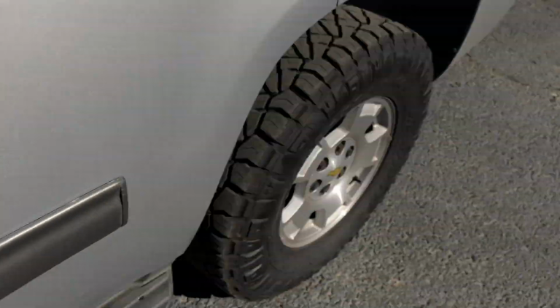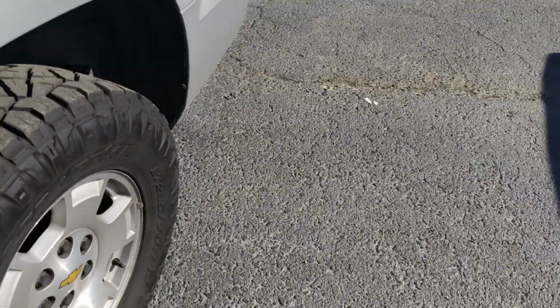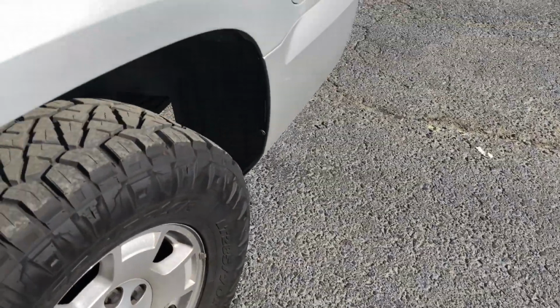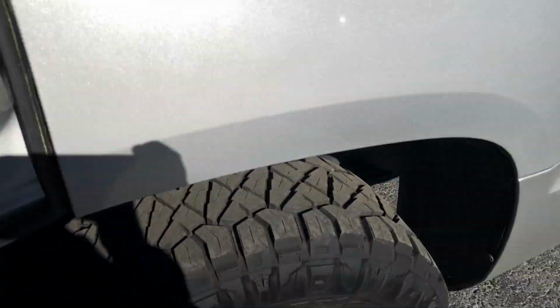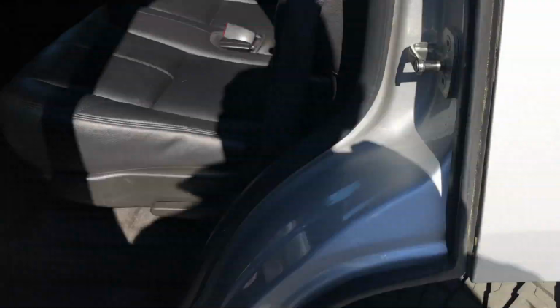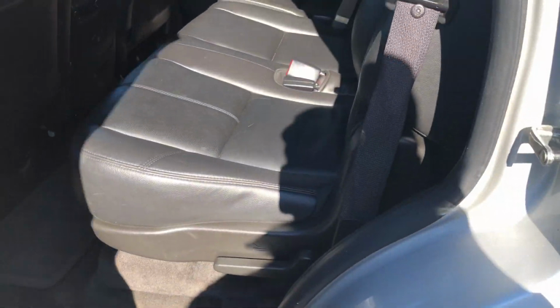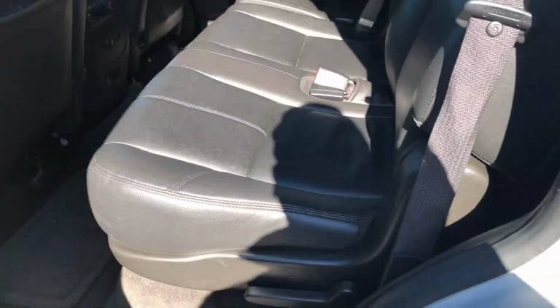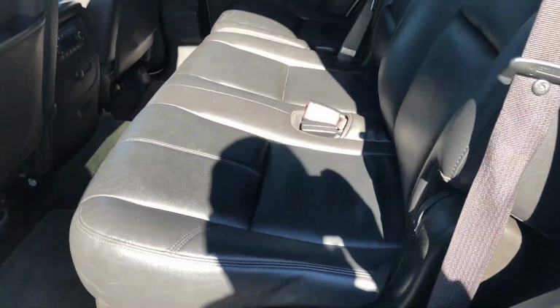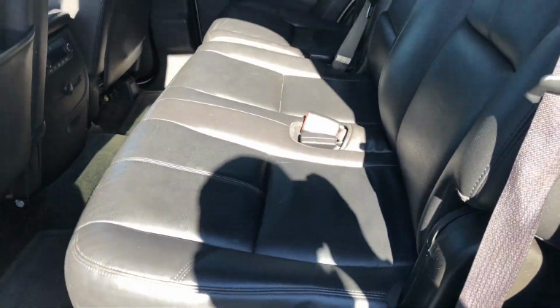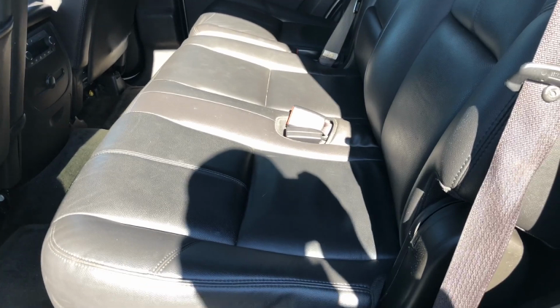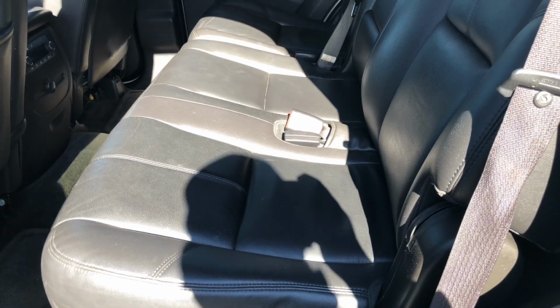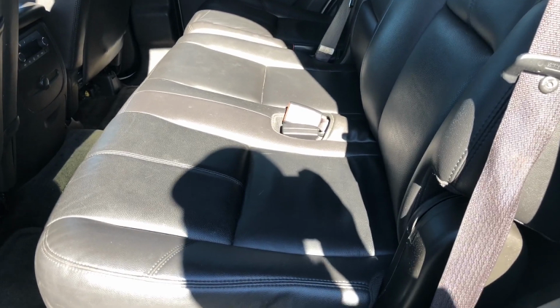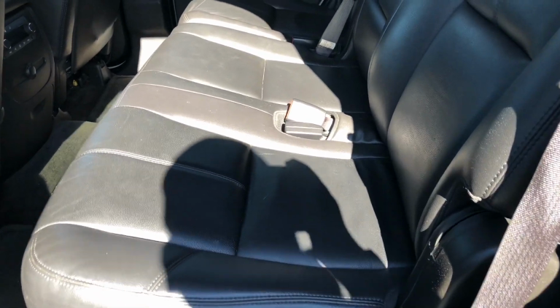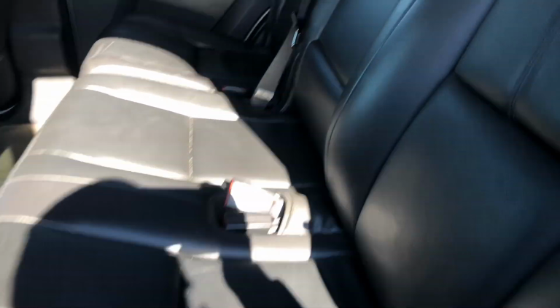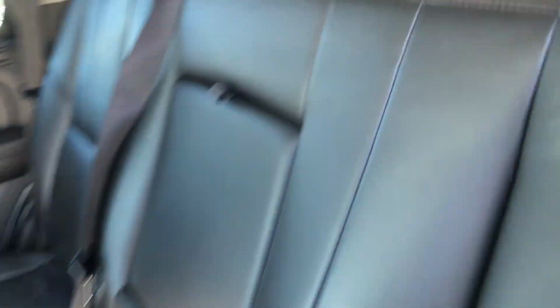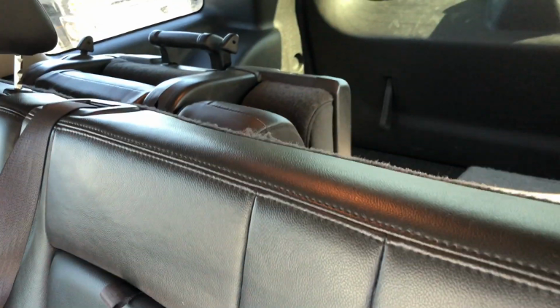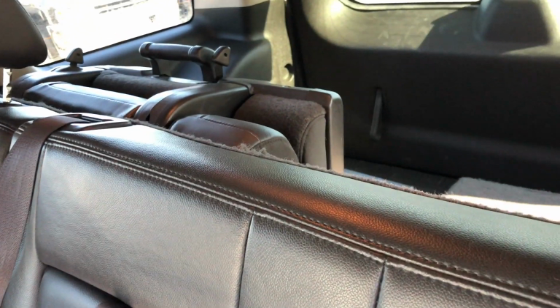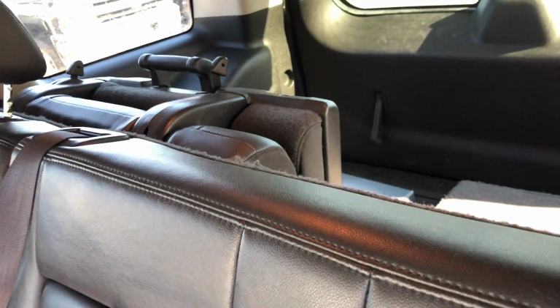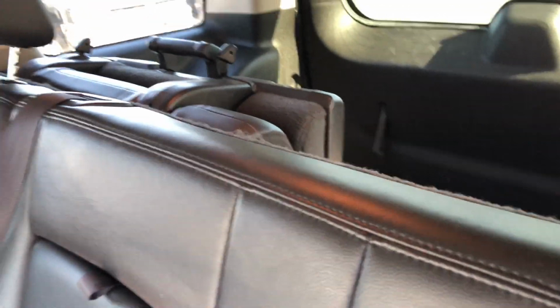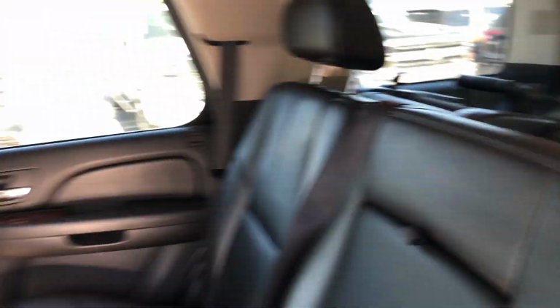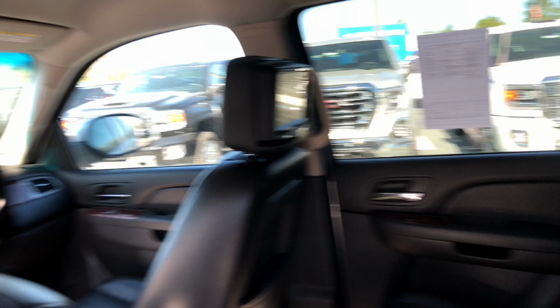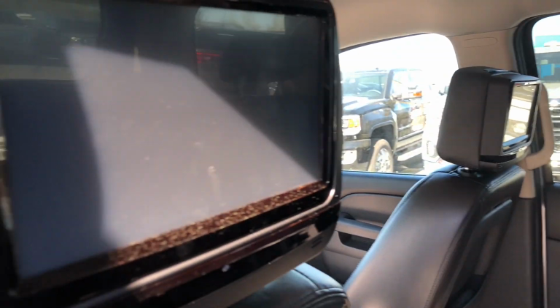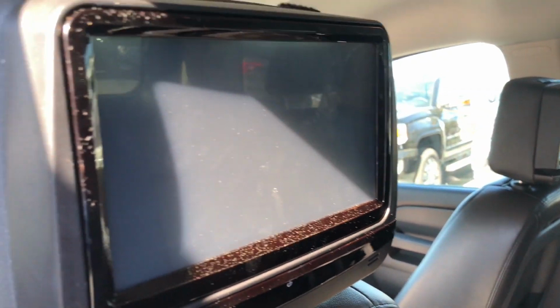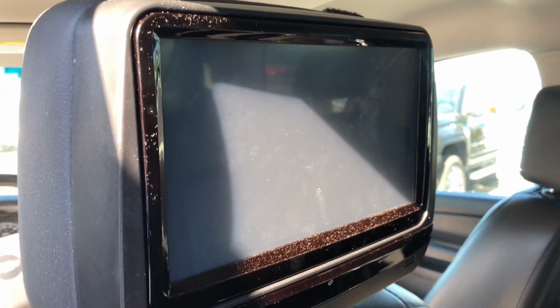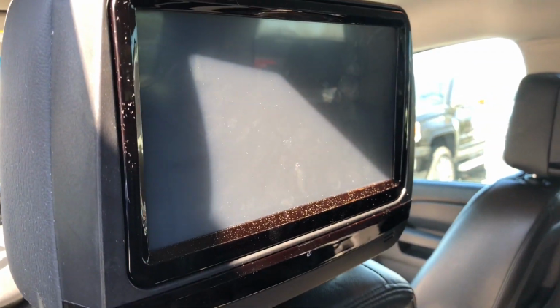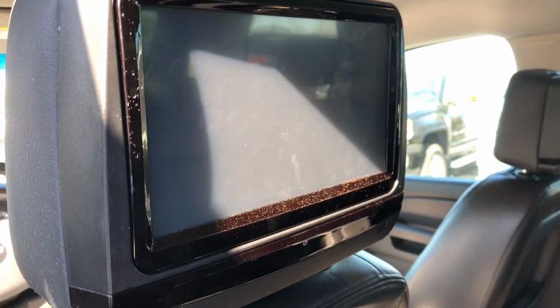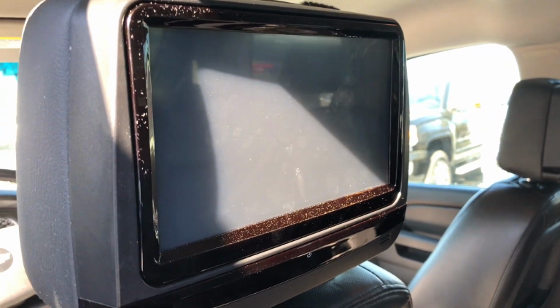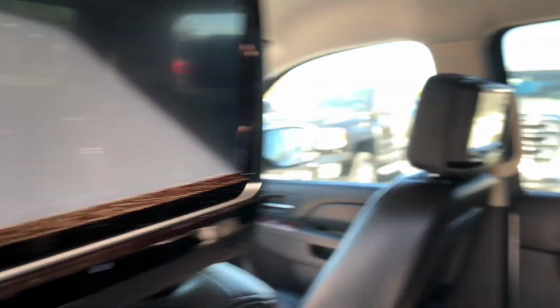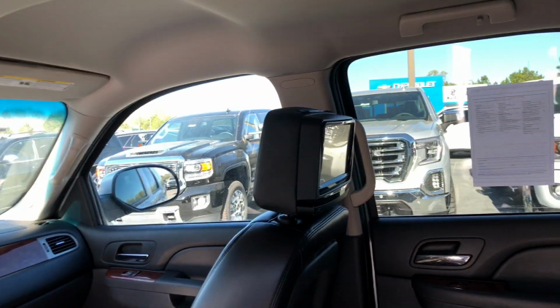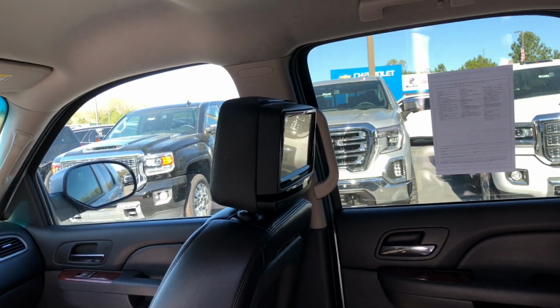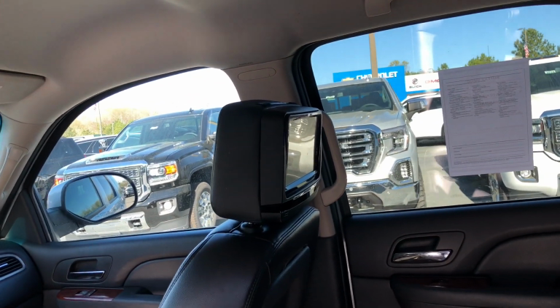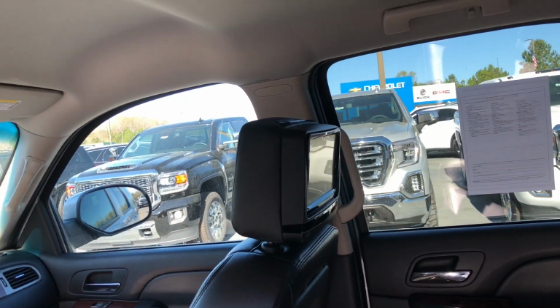I'm going to give you a quick look at the back. It's got the bench seat back here. It also has the third row for you and your family, and it also has the DVD player installed on the headrest.